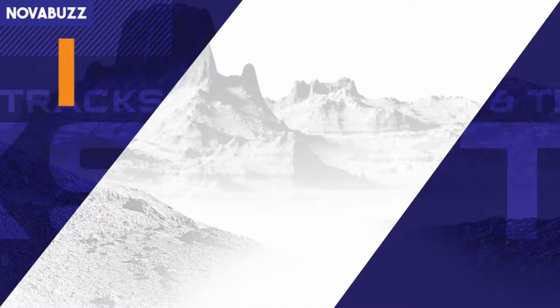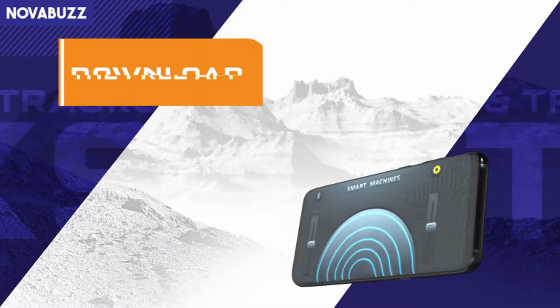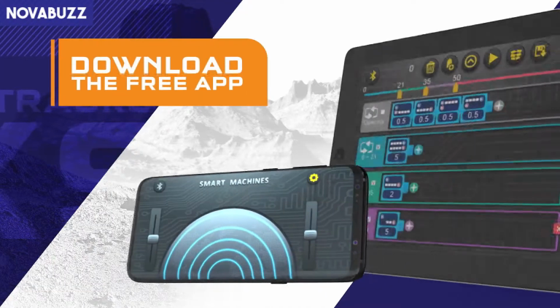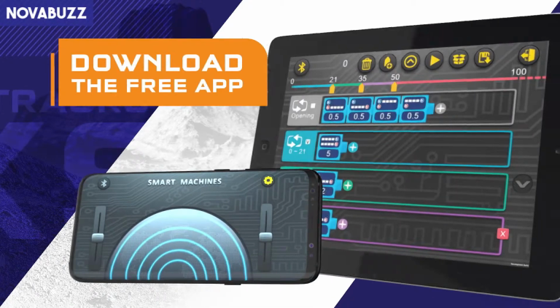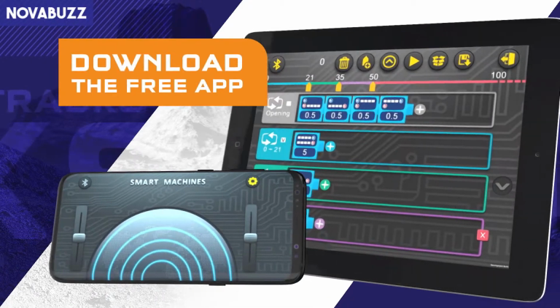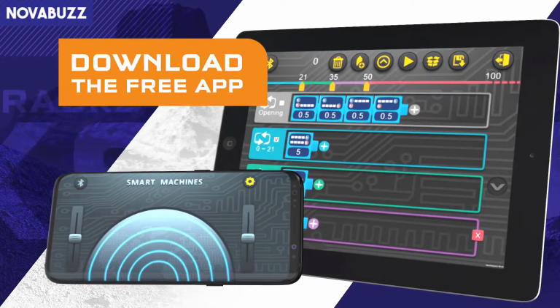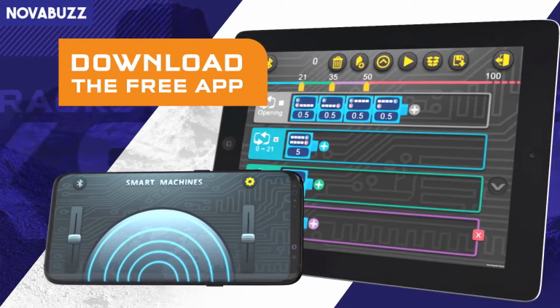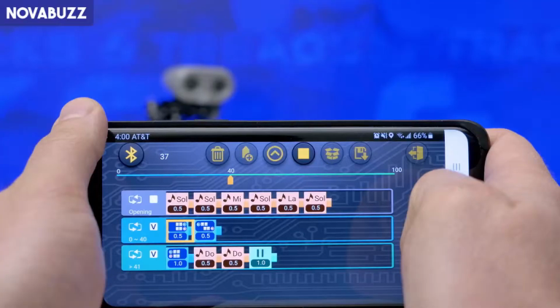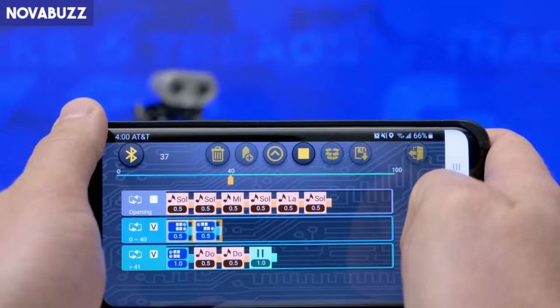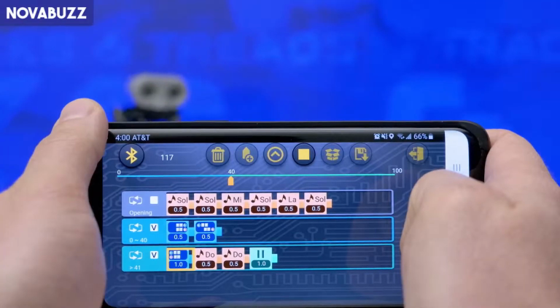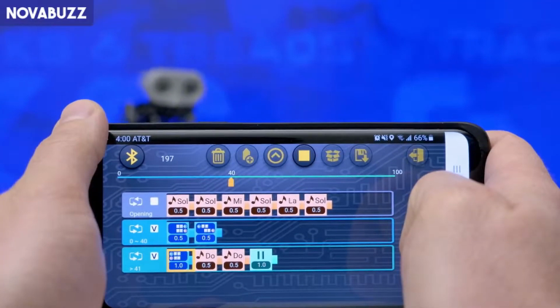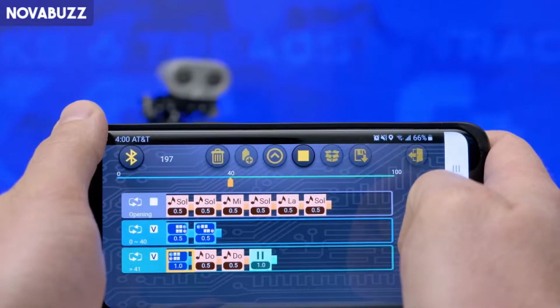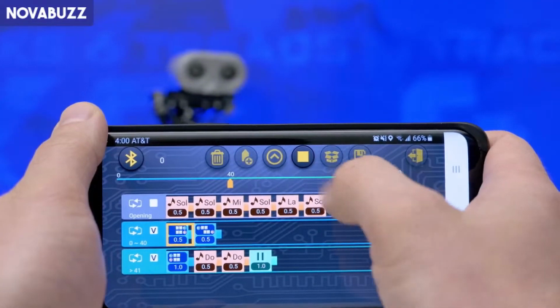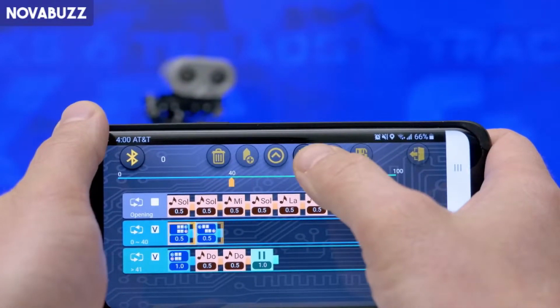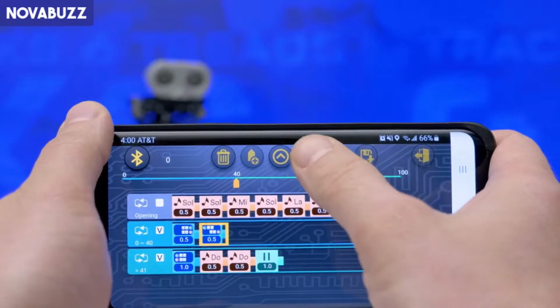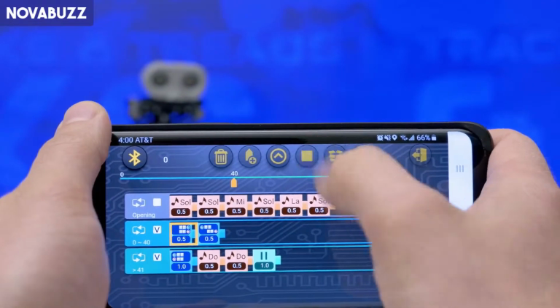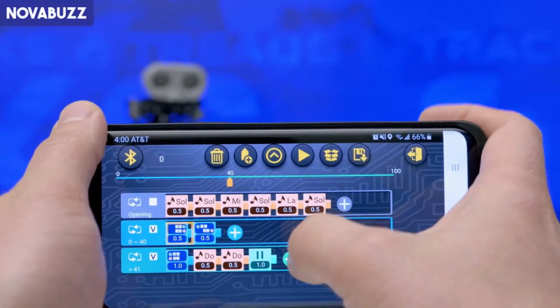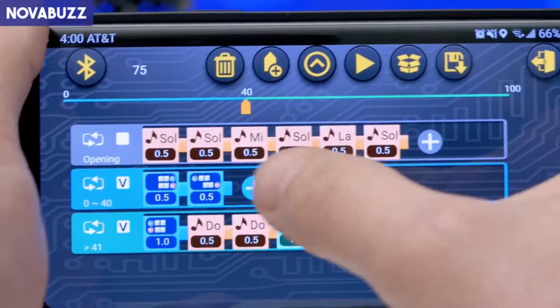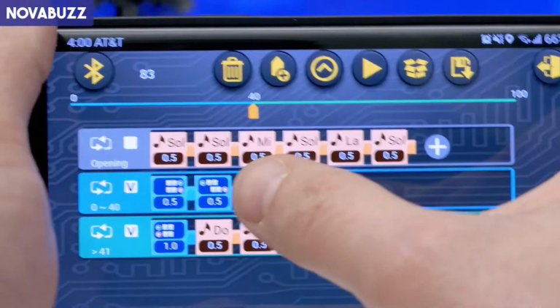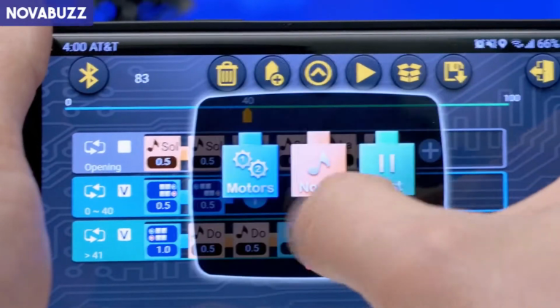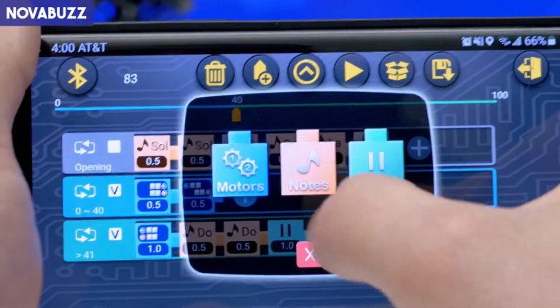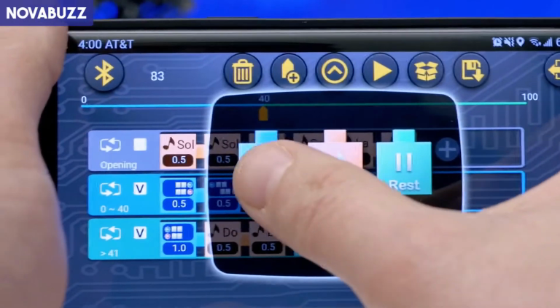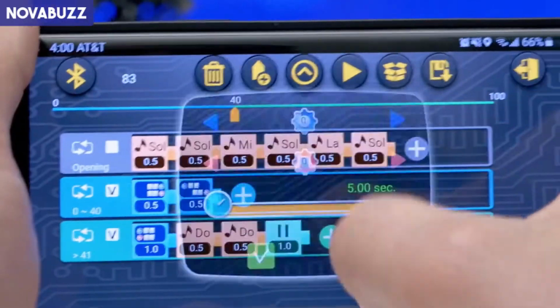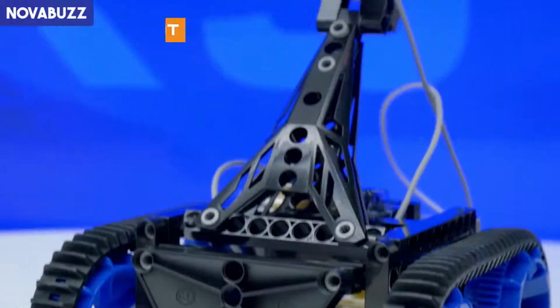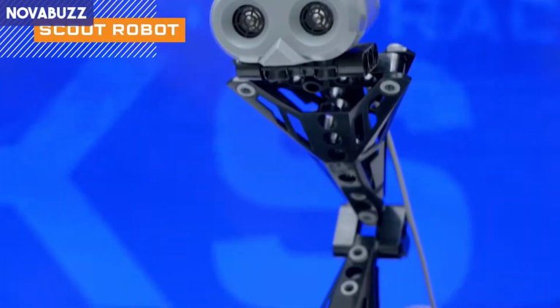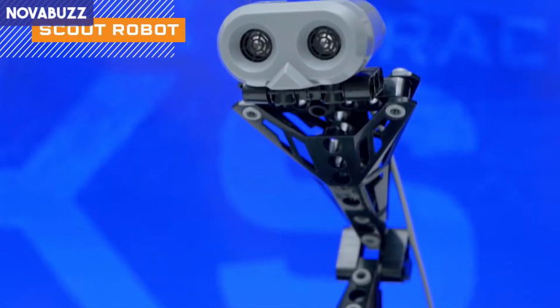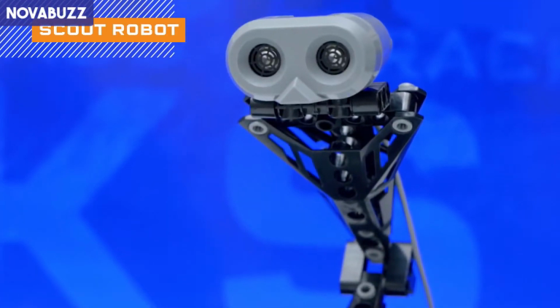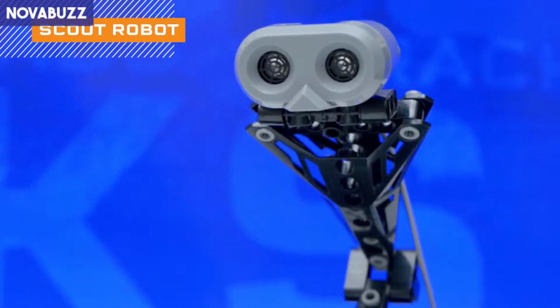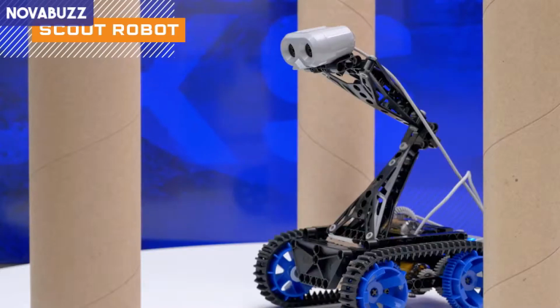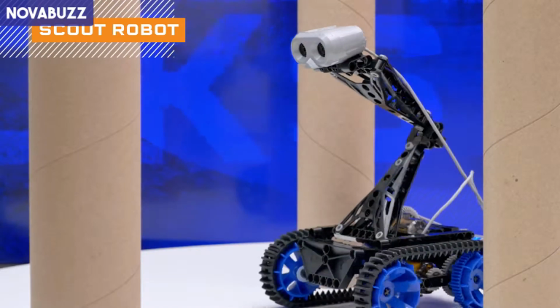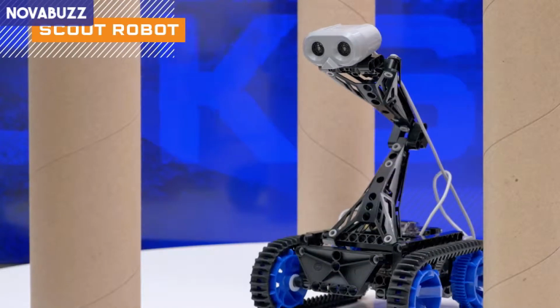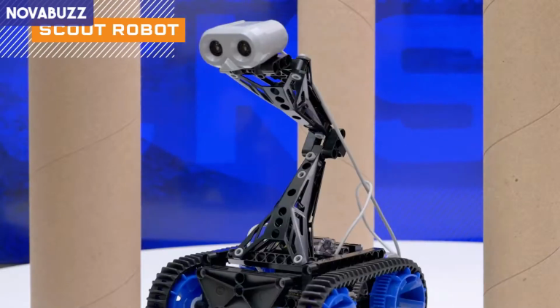Download the free app on your smart device to wirelessly control and program your robots using the visual block-based coding language. Build a scout robot that can navigate around obstacles.